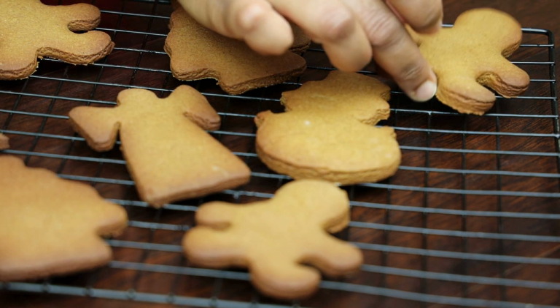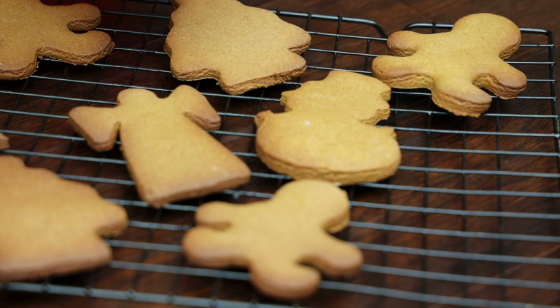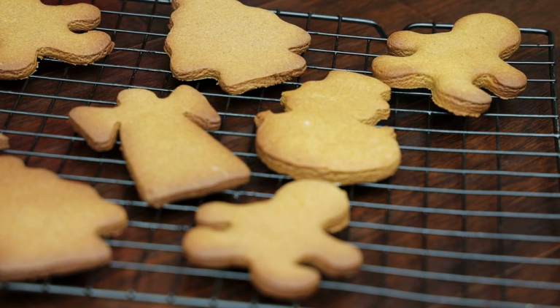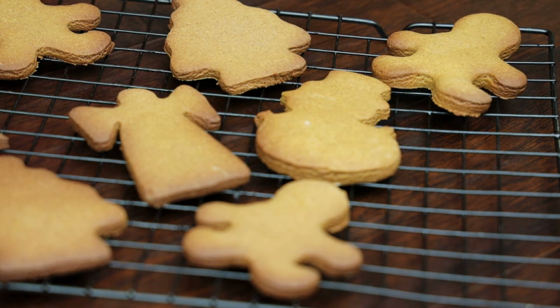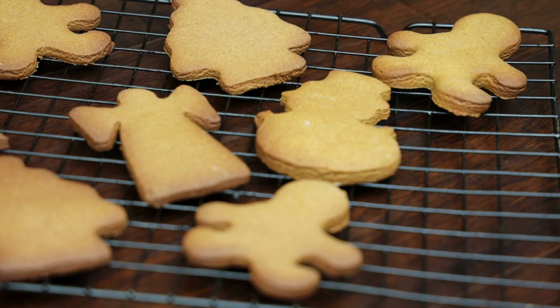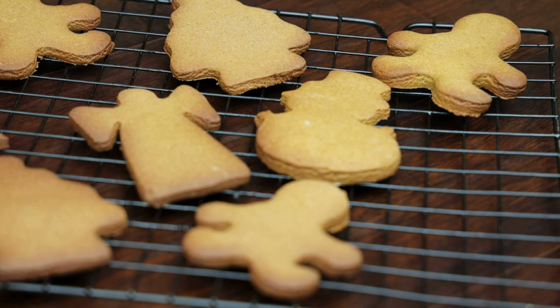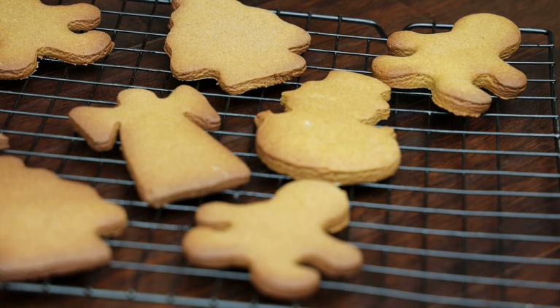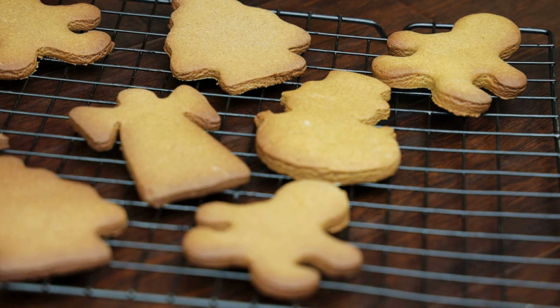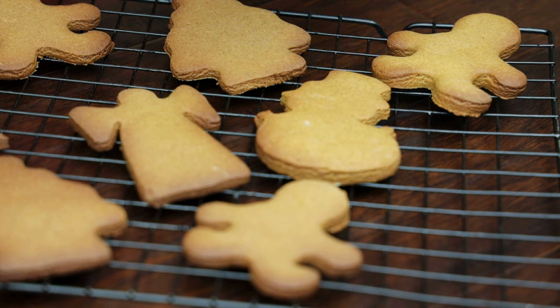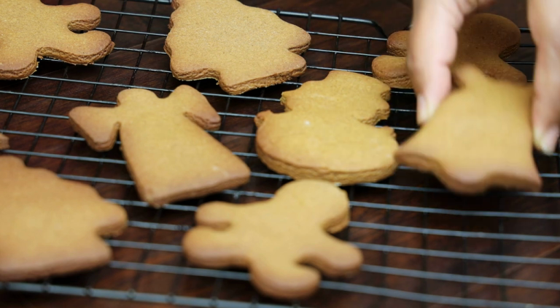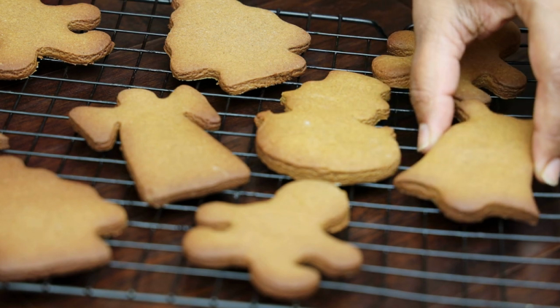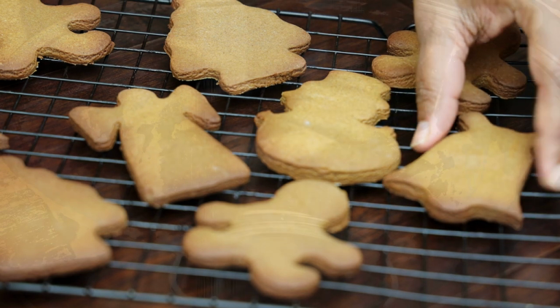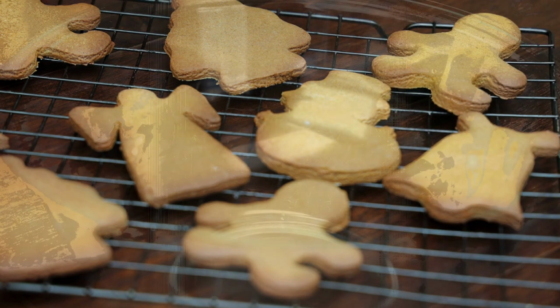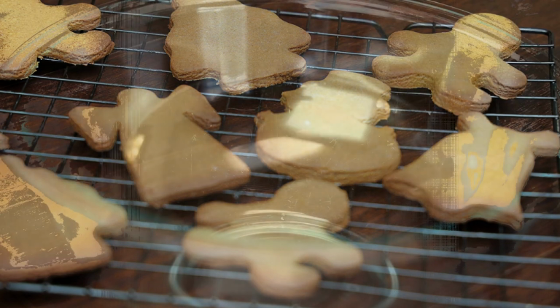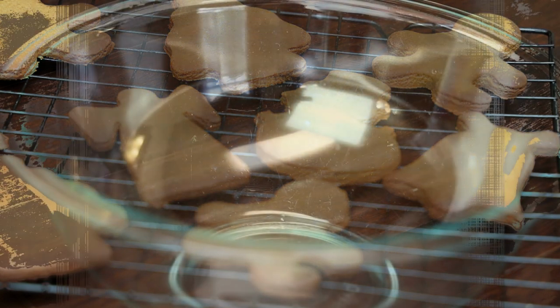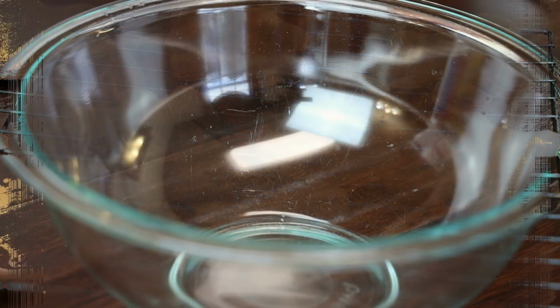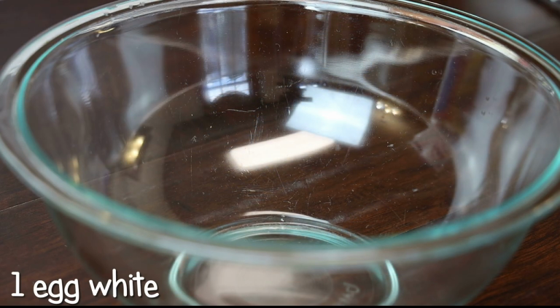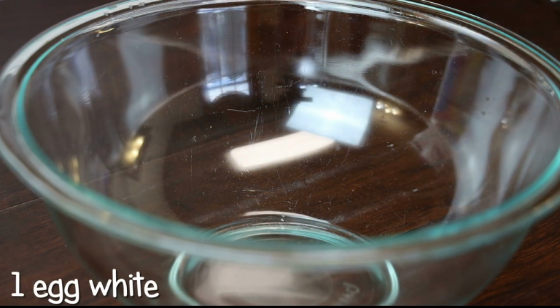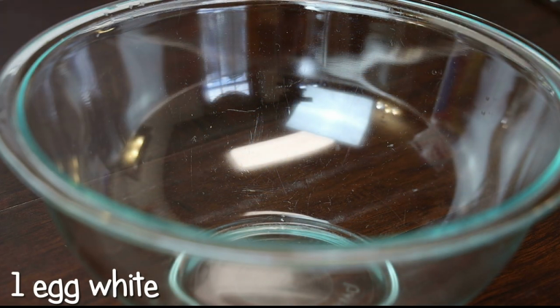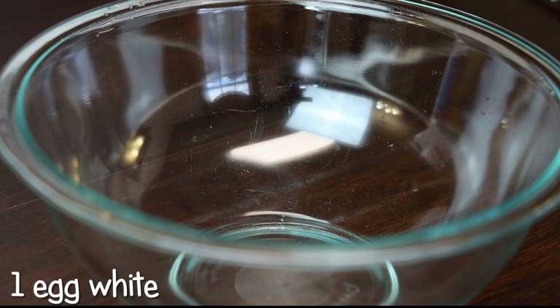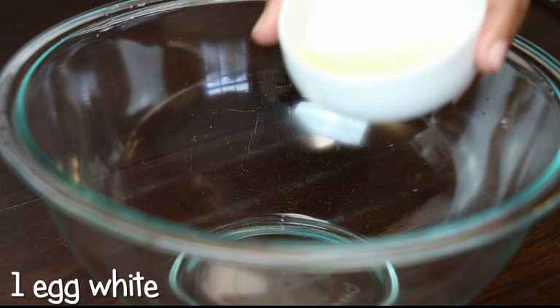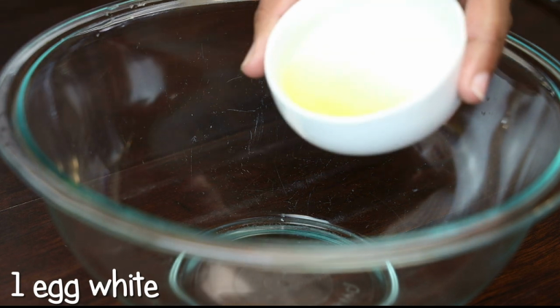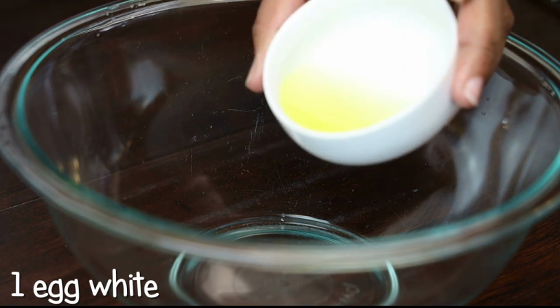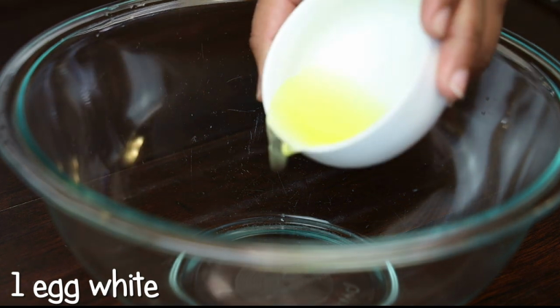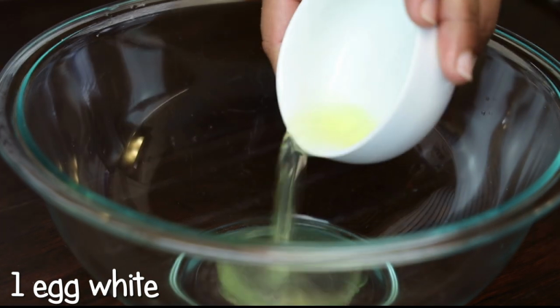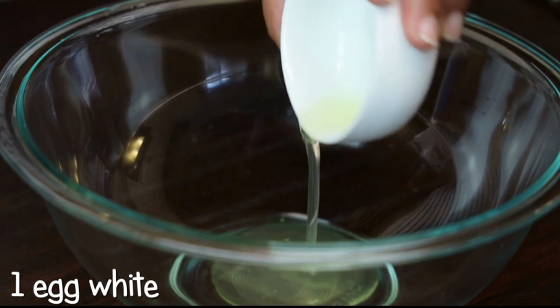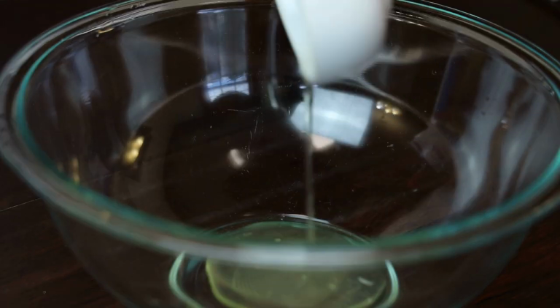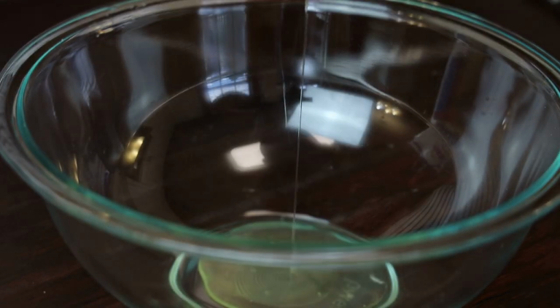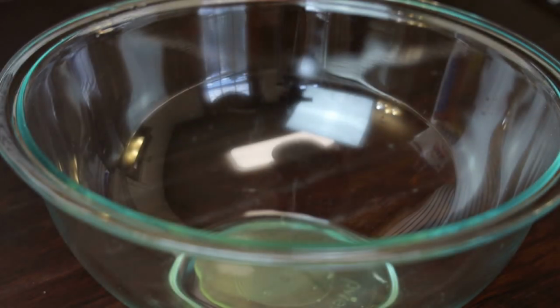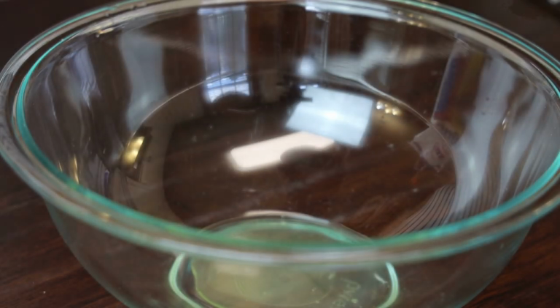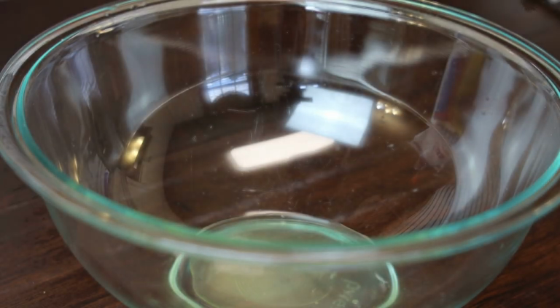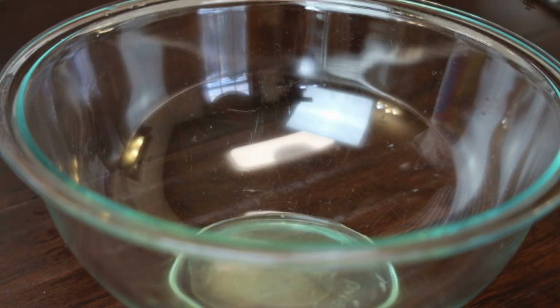While they're cooling, let me show you how to make the frosting or the icing. To my bowl I'm adding in one egg white. If you don't want to use an egg white, you can use meringue powder instead.